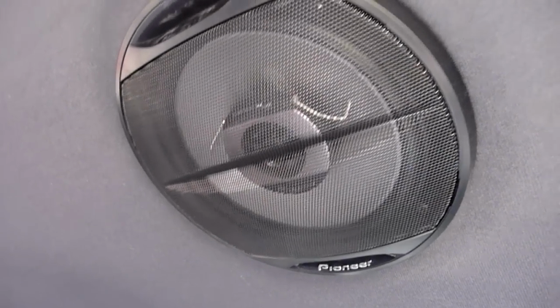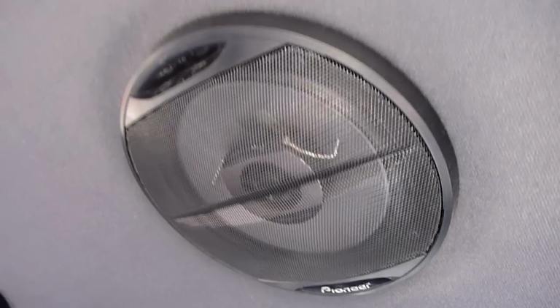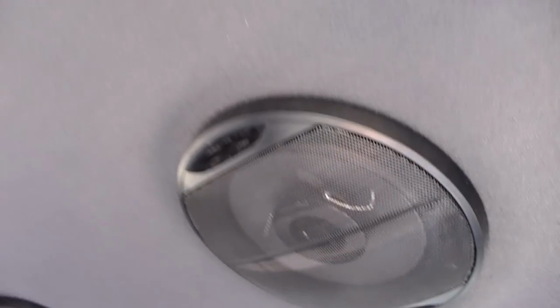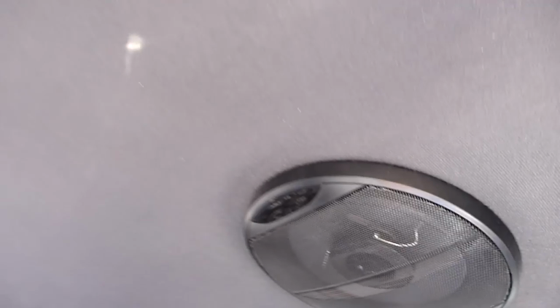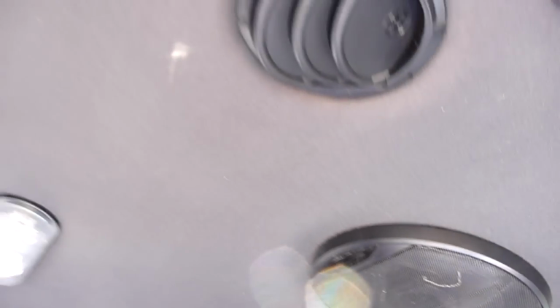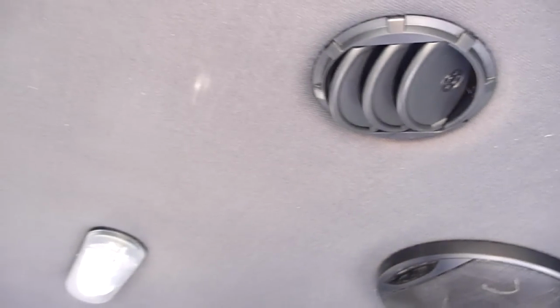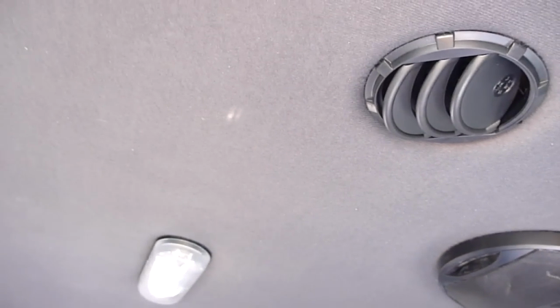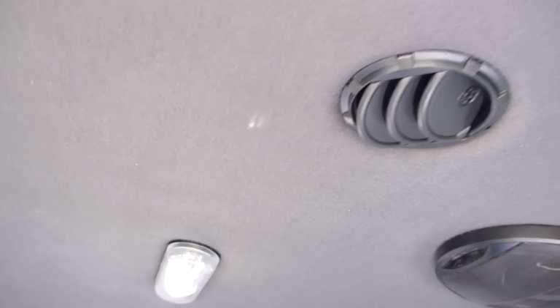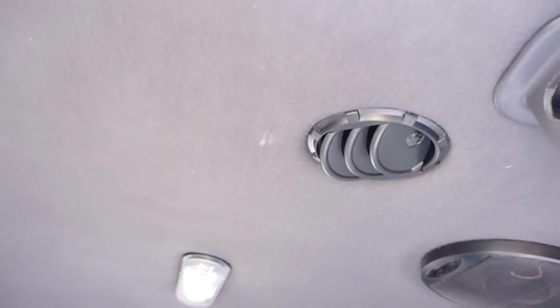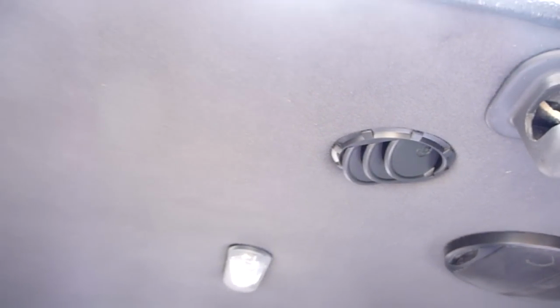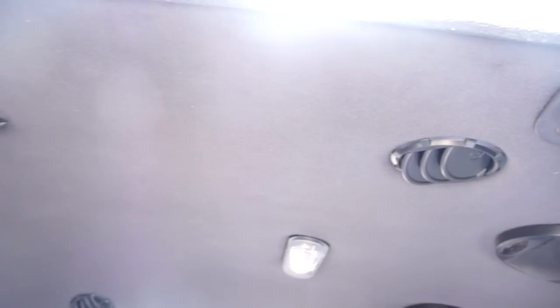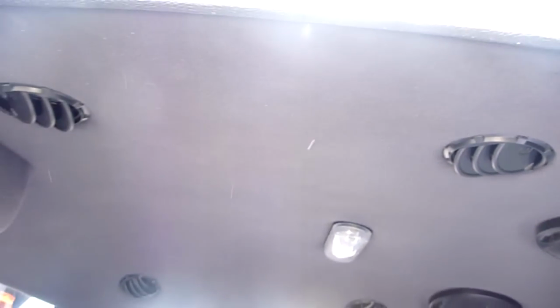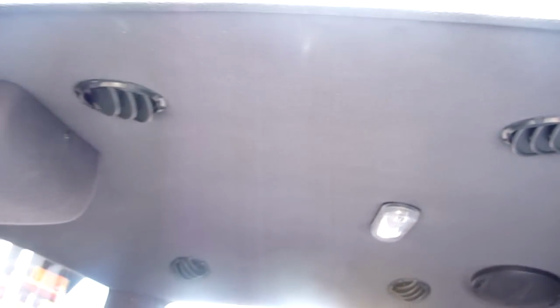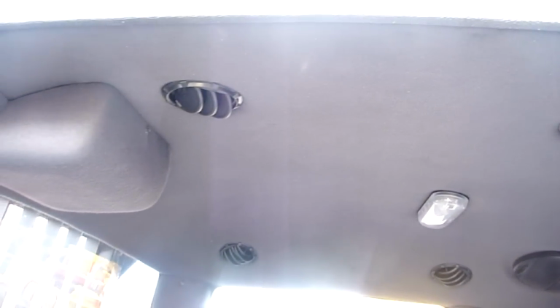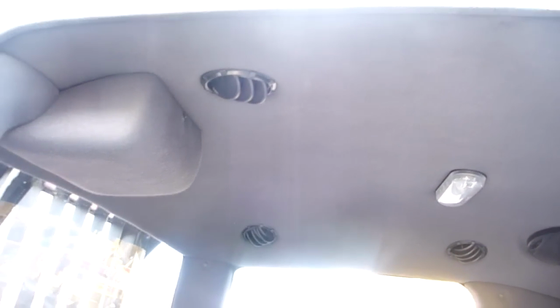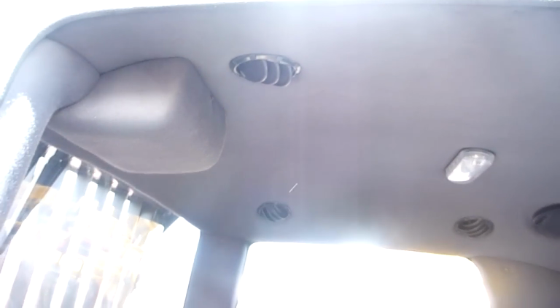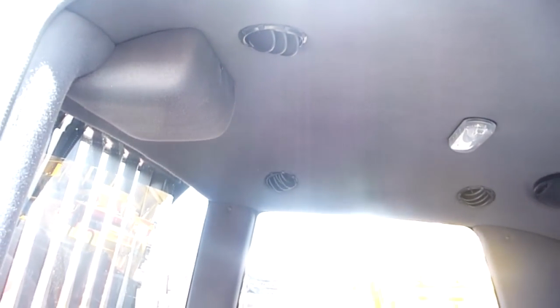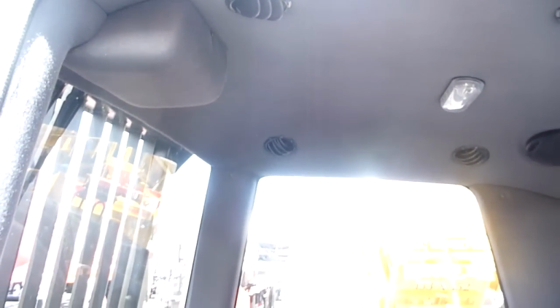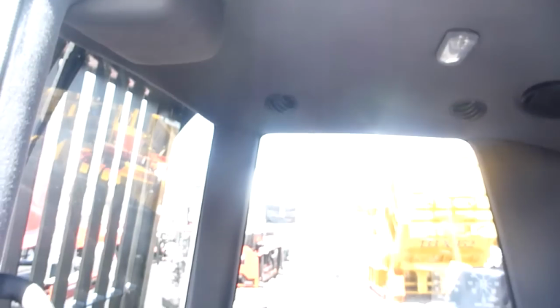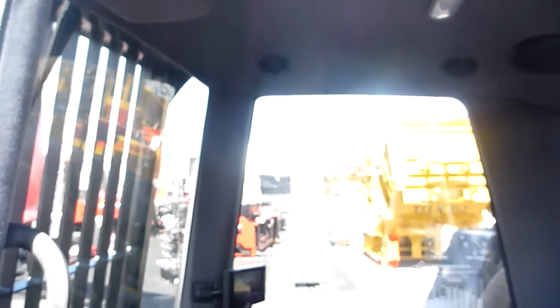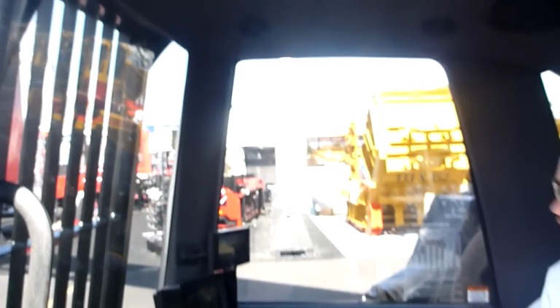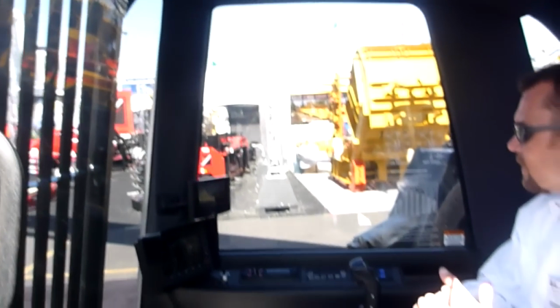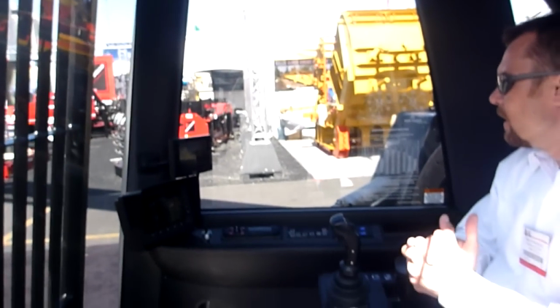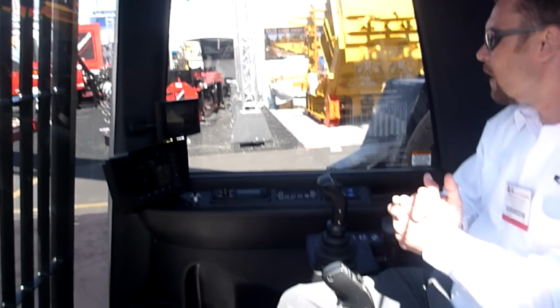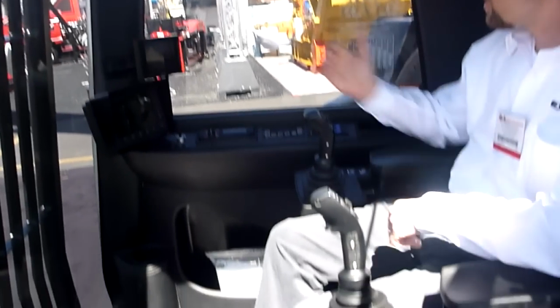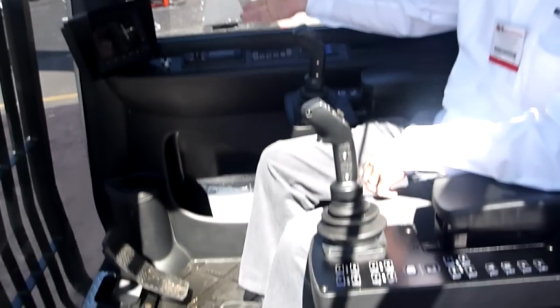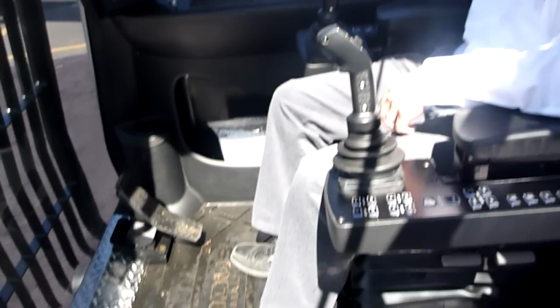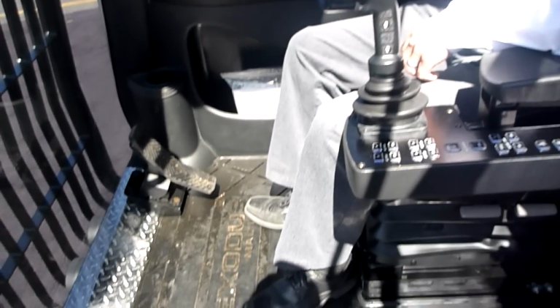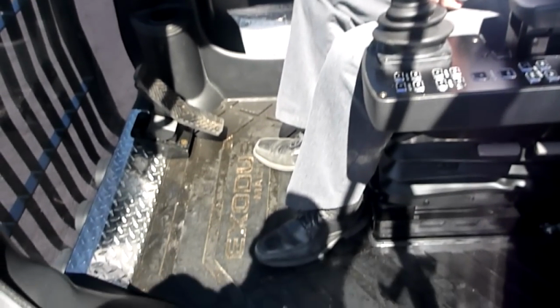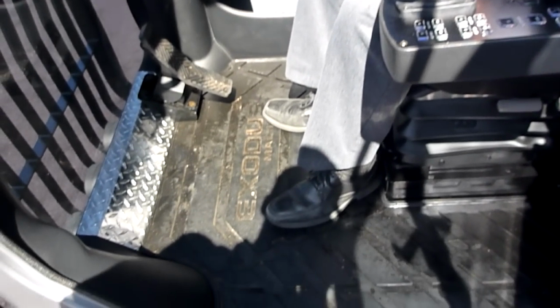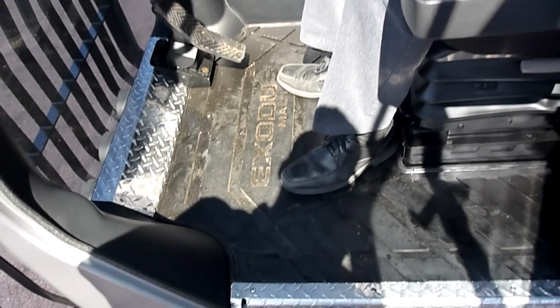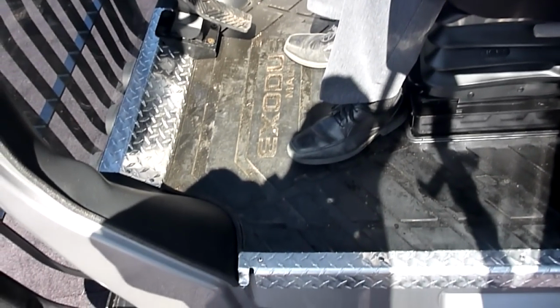We have a leather seat — it's a heated leather seat with forced air for hot days. We have a stereo system that allows you to plug your iPod into it.